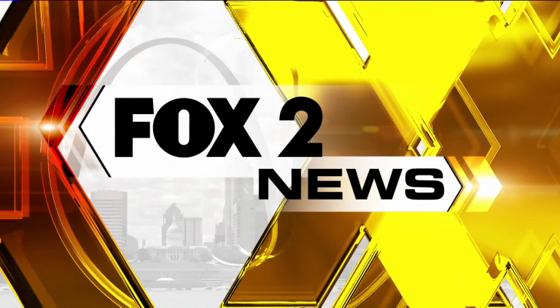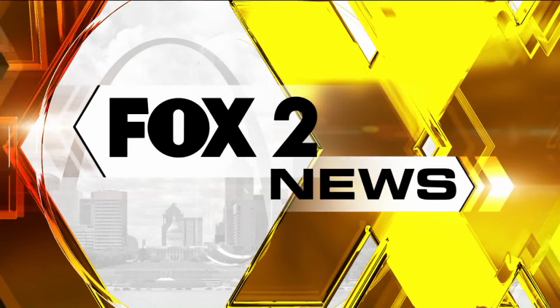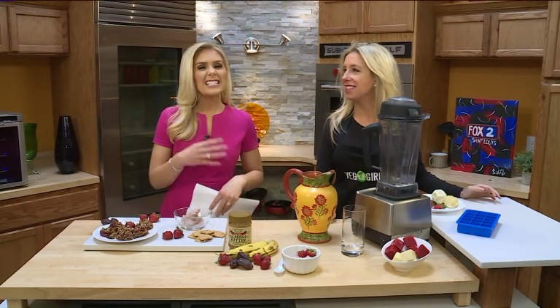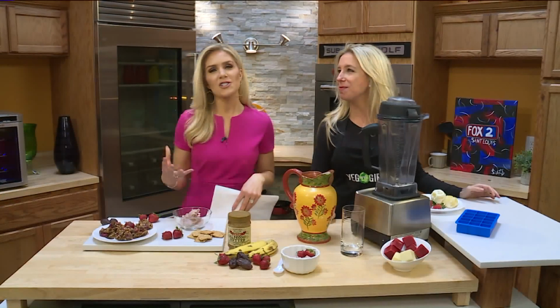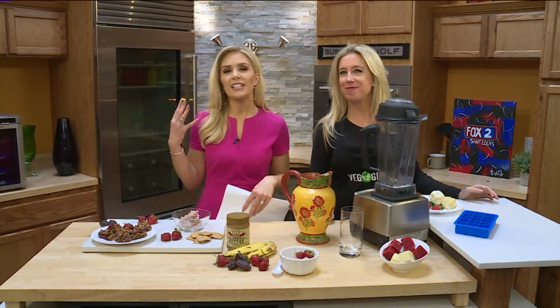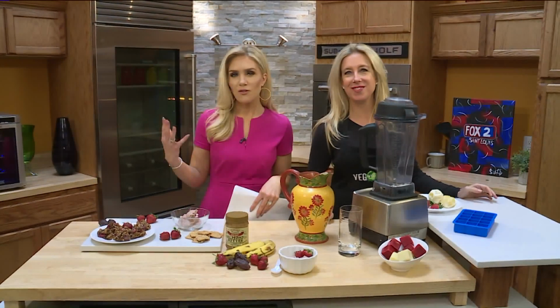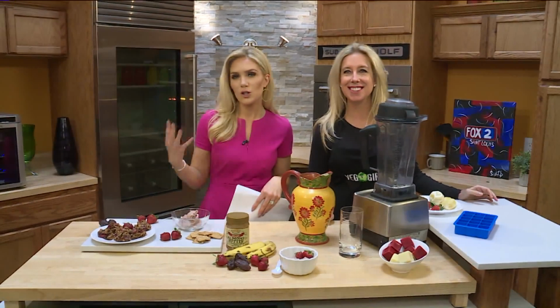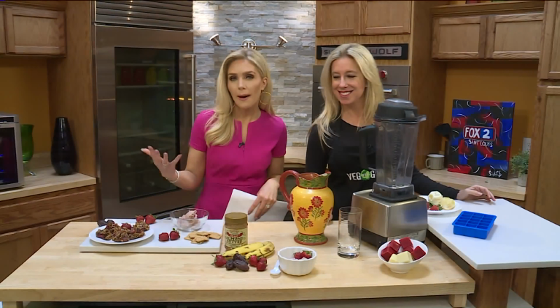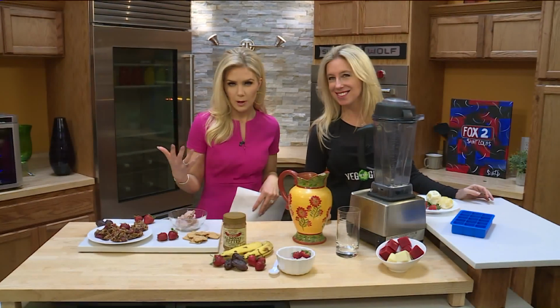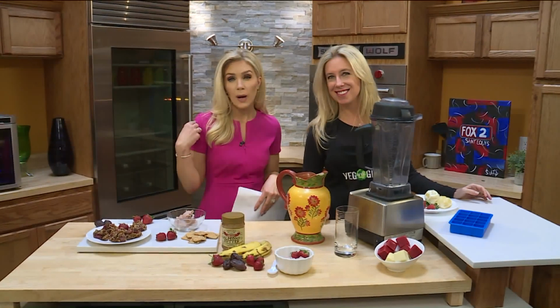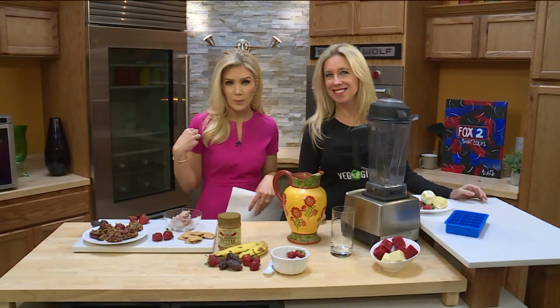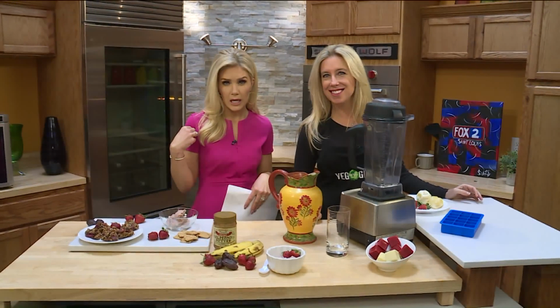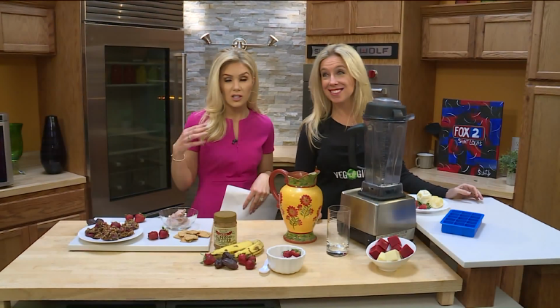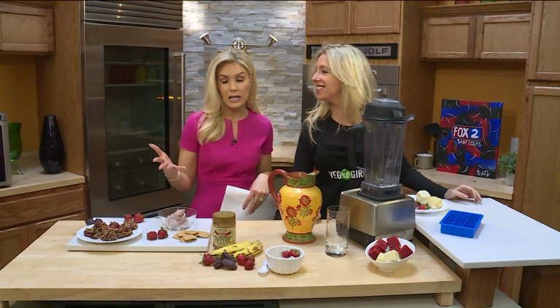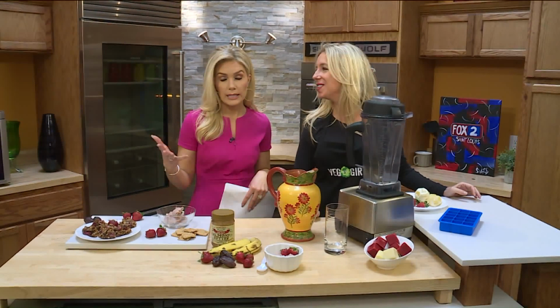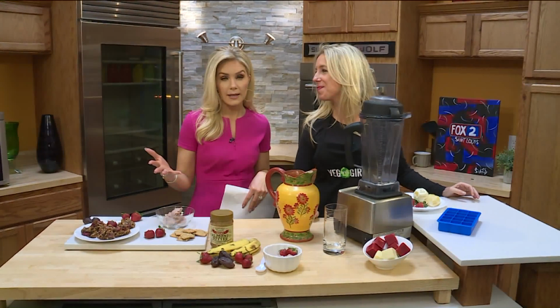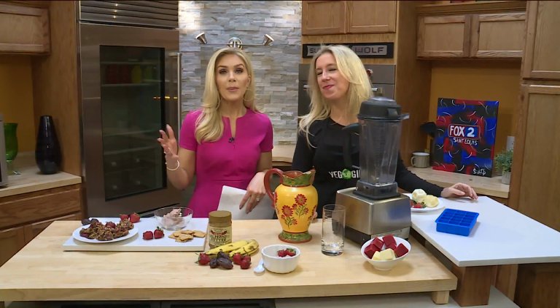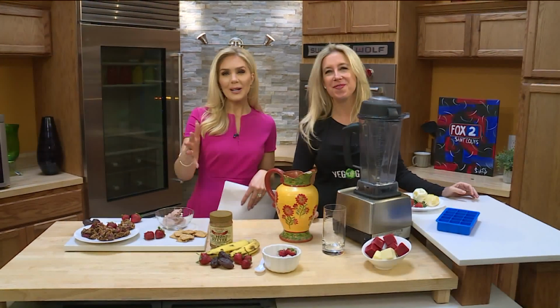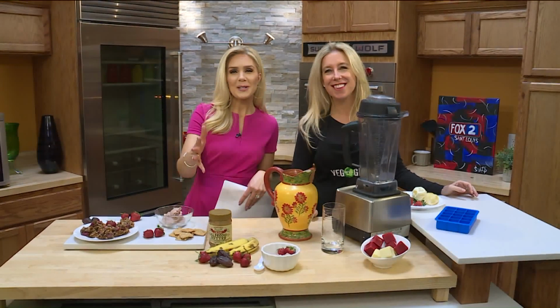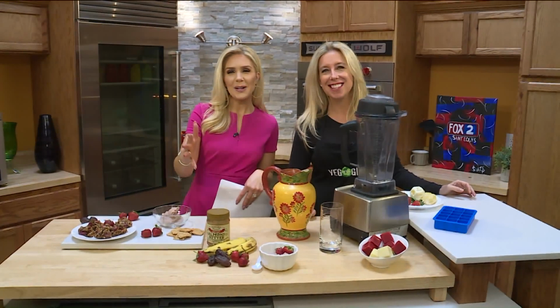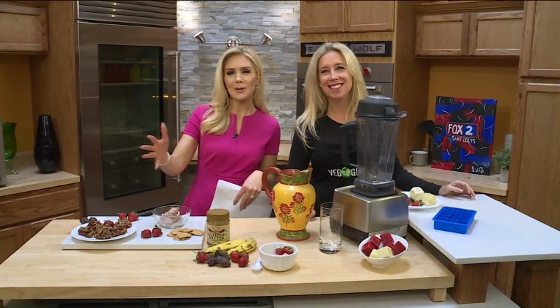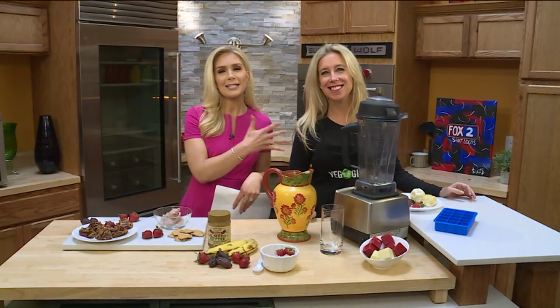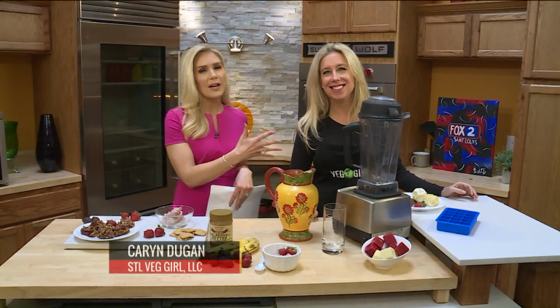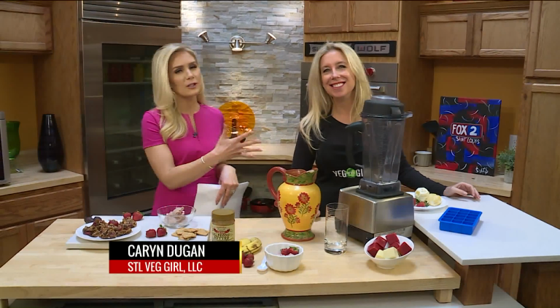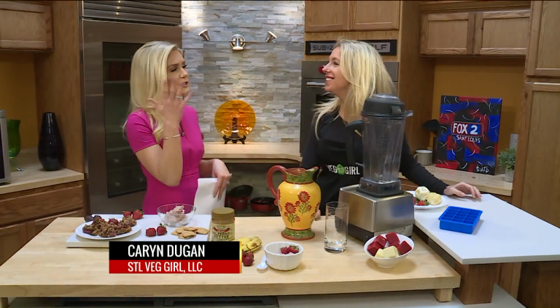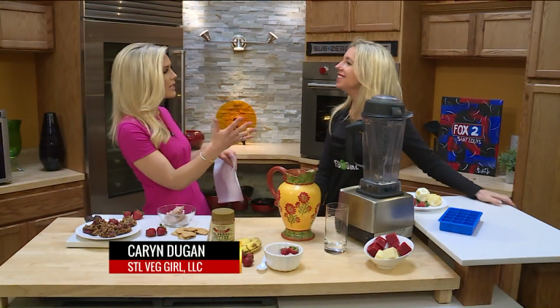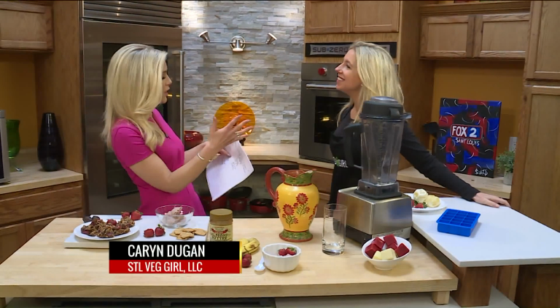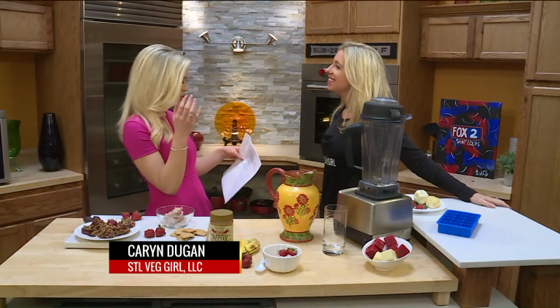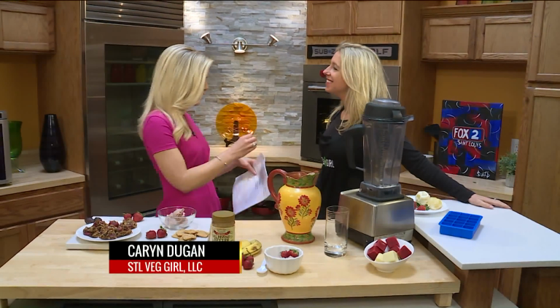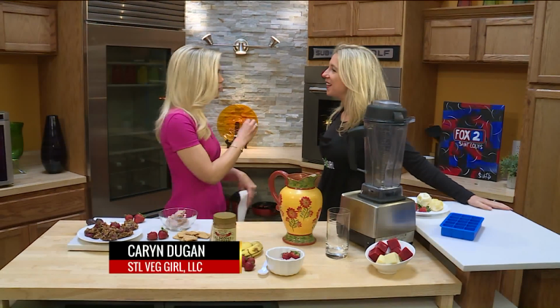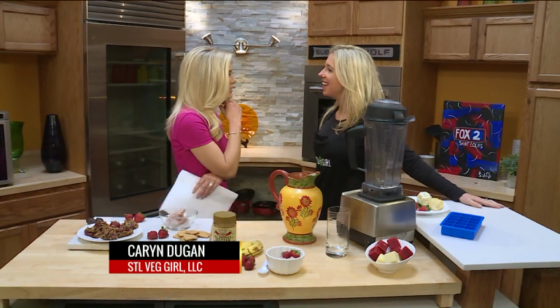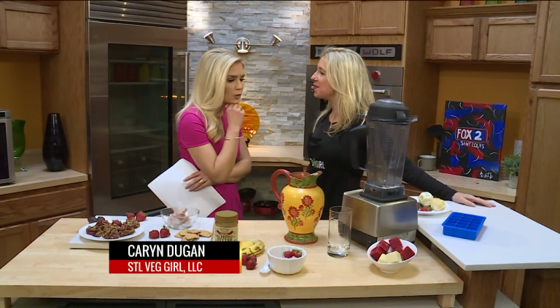Welcome back. It is National California Strawberry Day, which is why I wore pink. Just kidding, I had no idea. But here to help us celebrate this morning, STL Veg Girl, Karen Dugan. Thank you so much for joining us this morning.